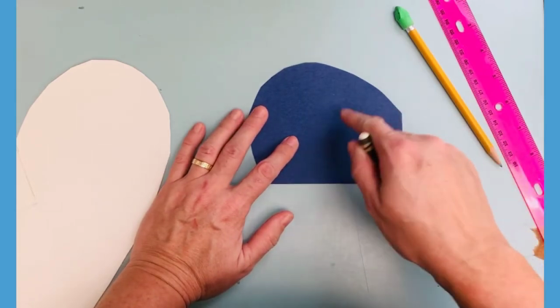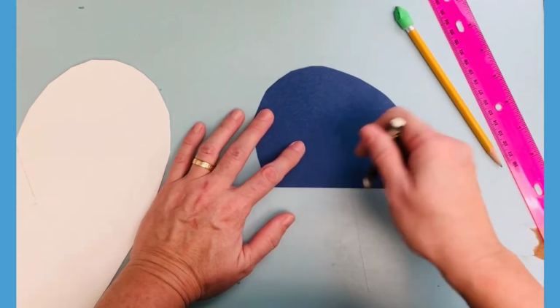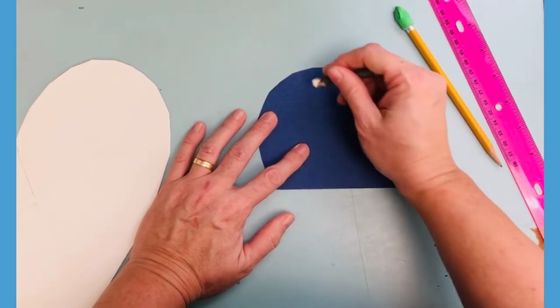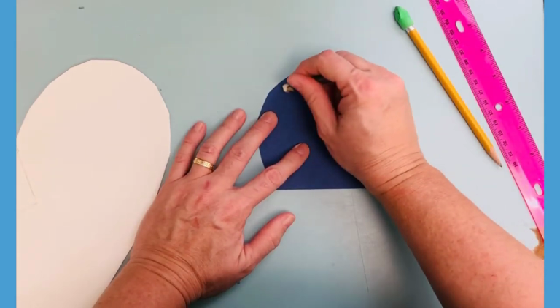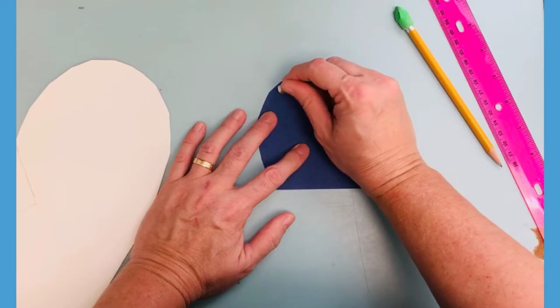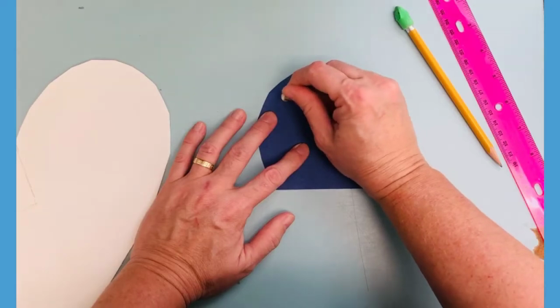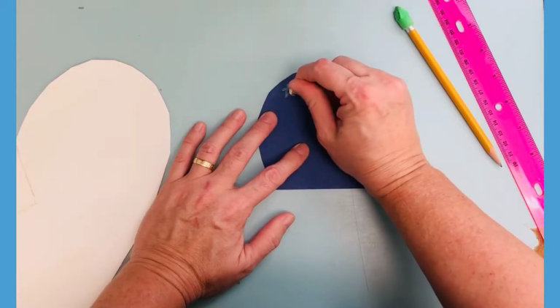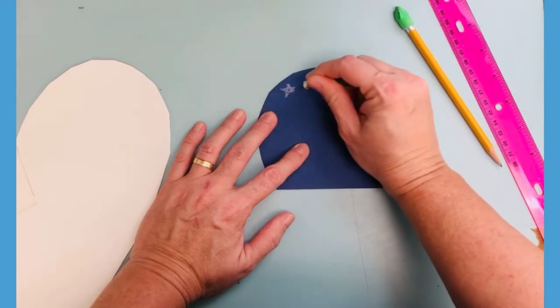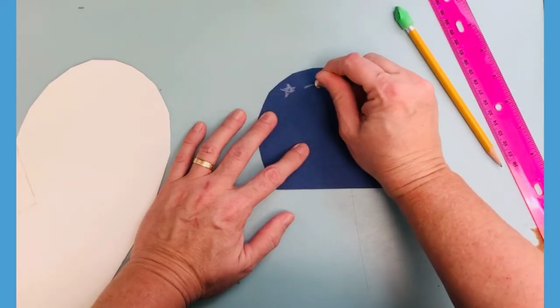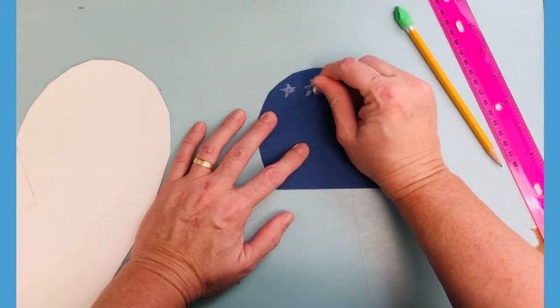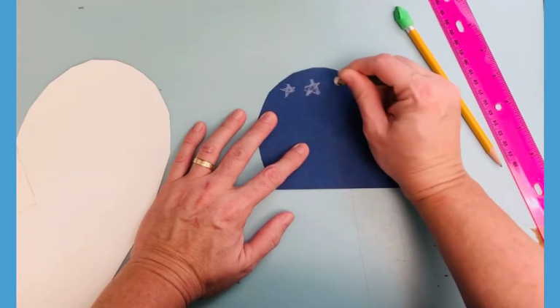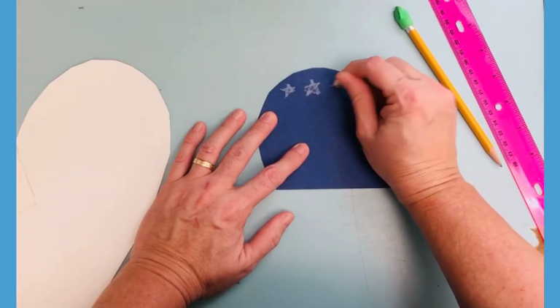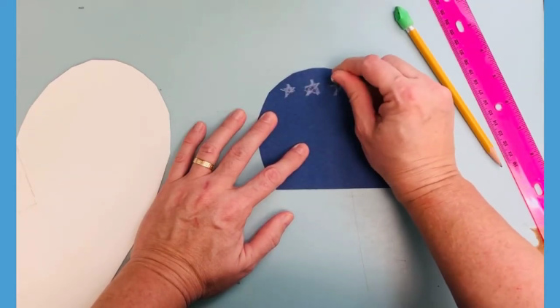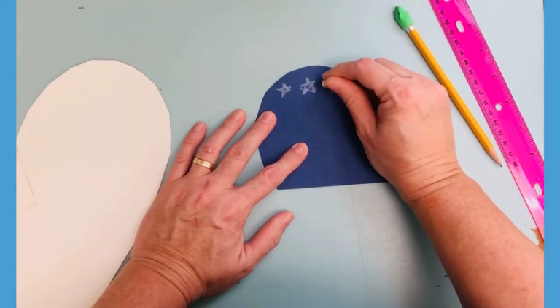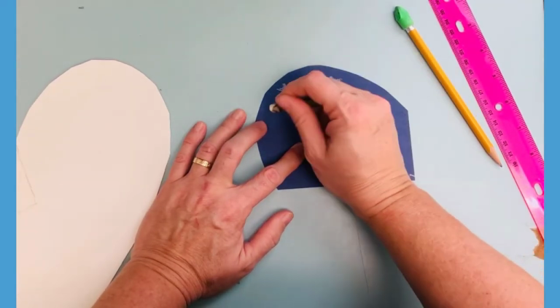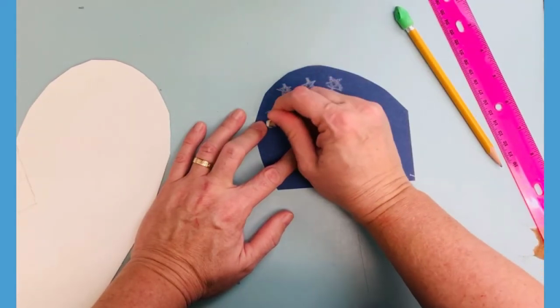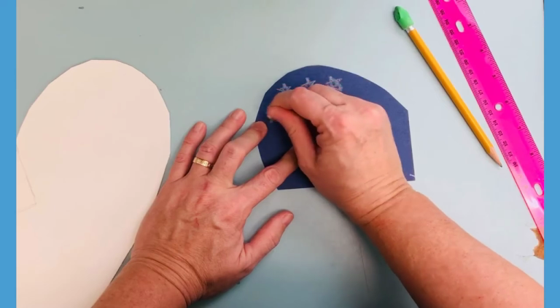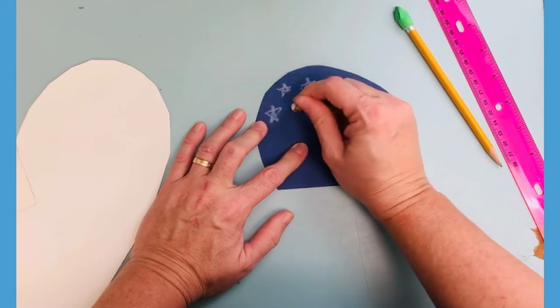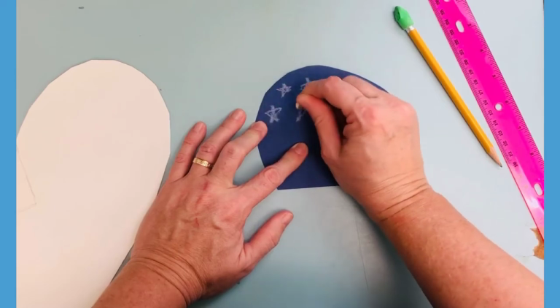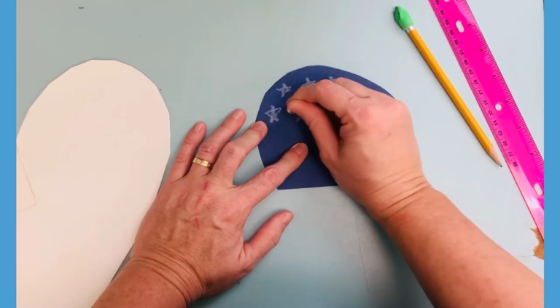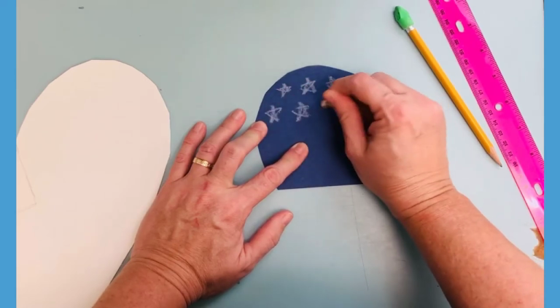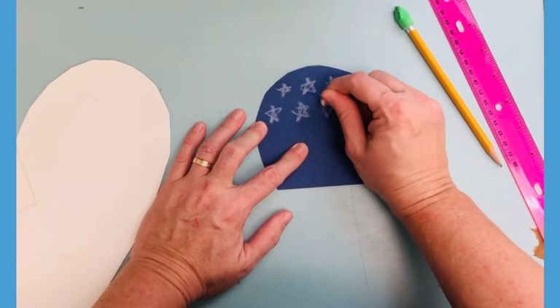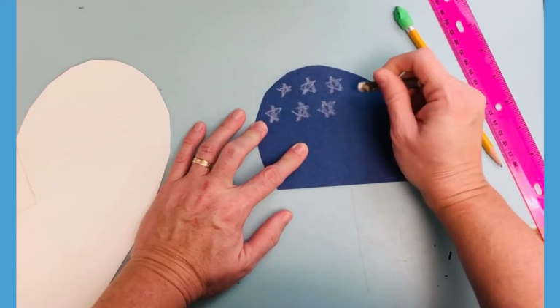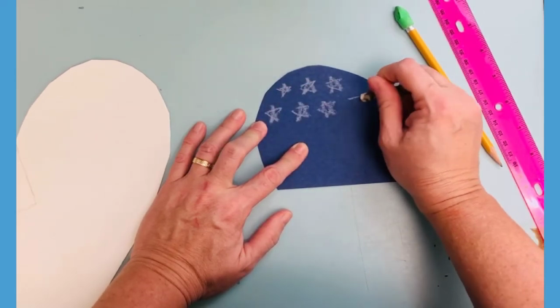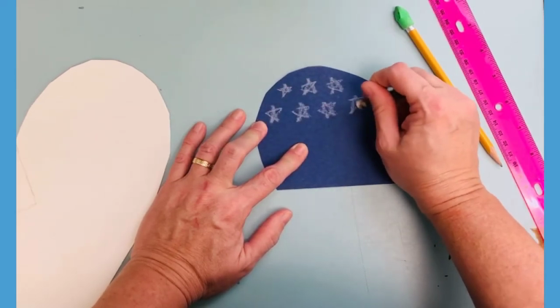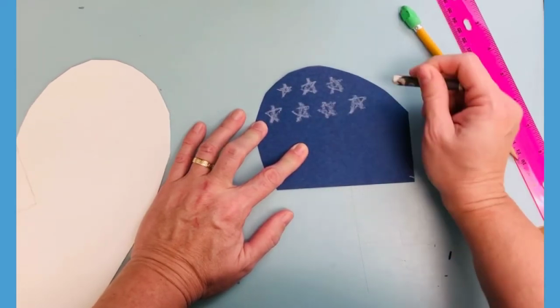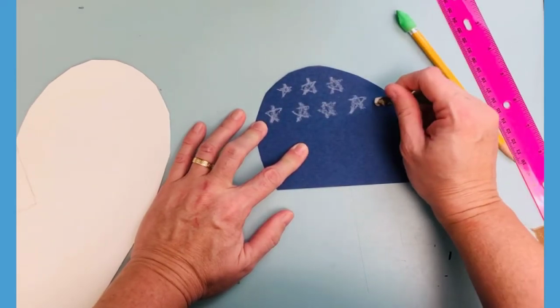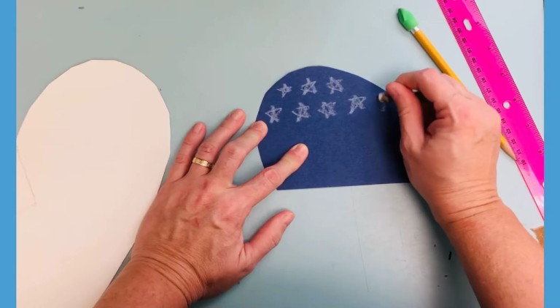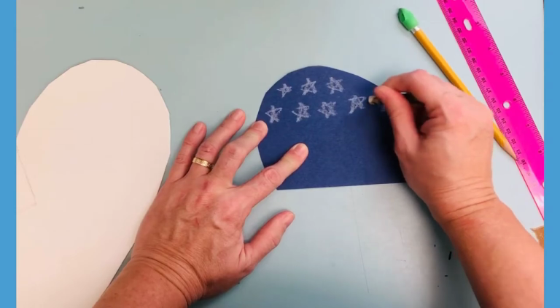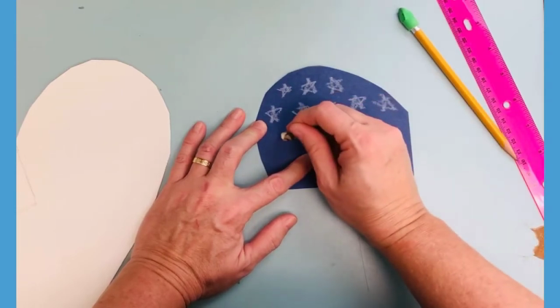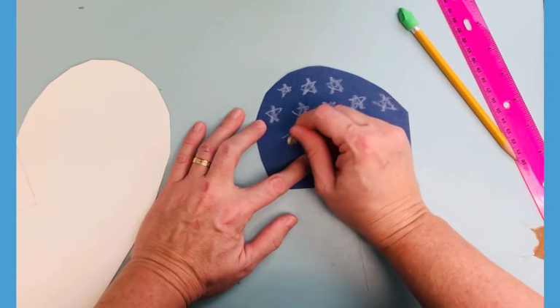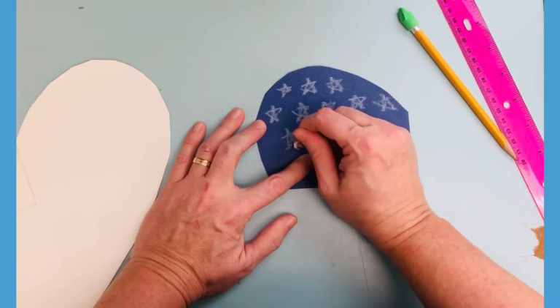So I always do my coloring first. I don't have to do every star — as long as I have some representative stars on there, people get the point that it's supposed to be representing our American flag.